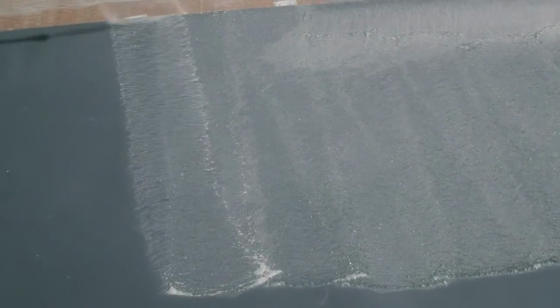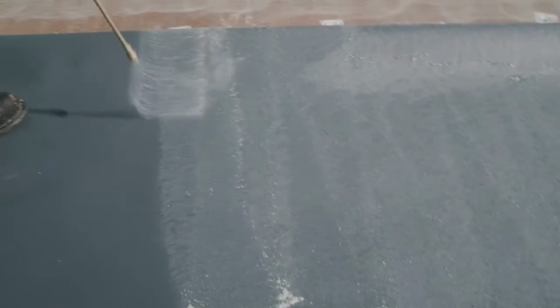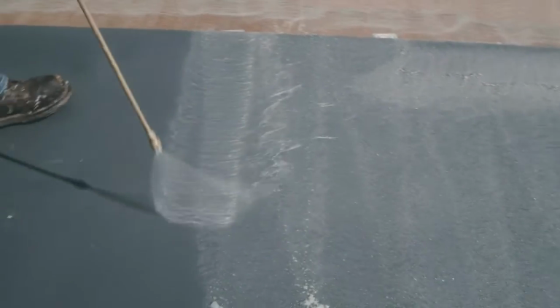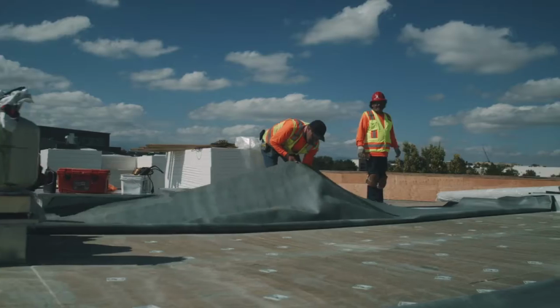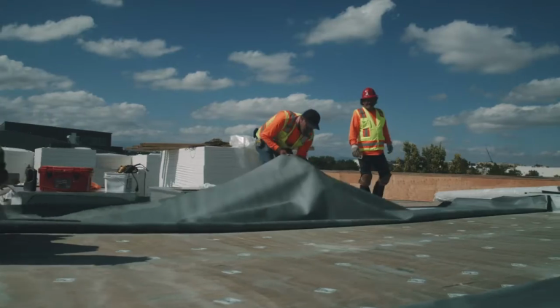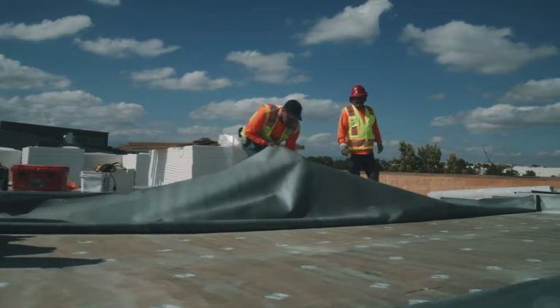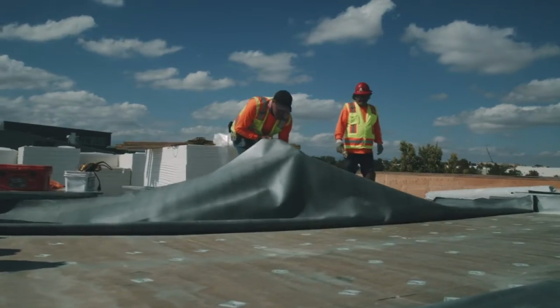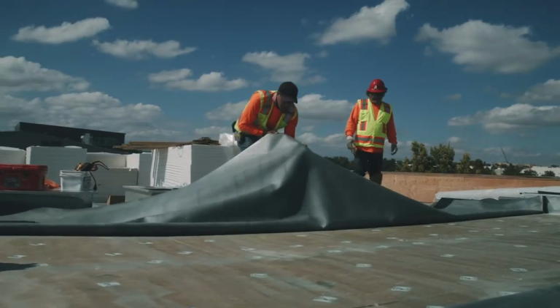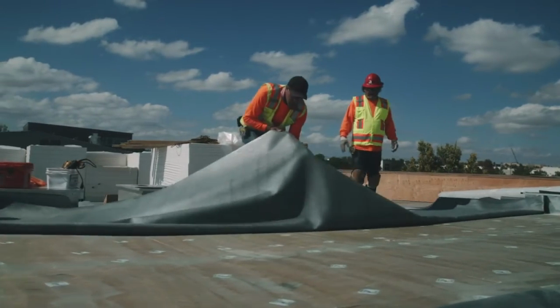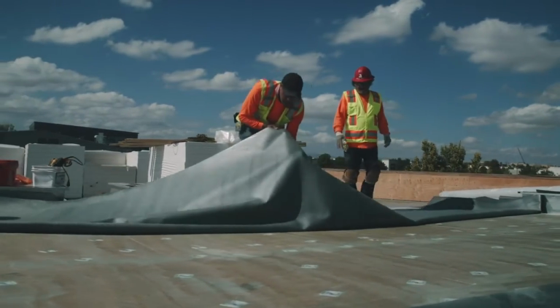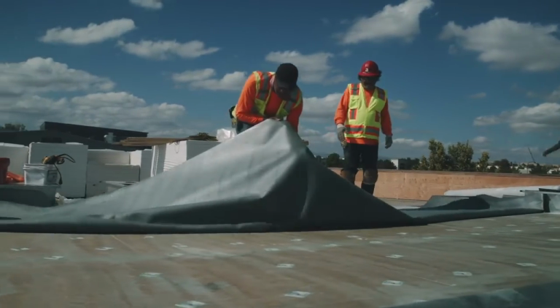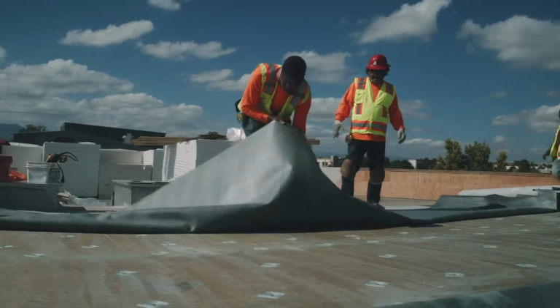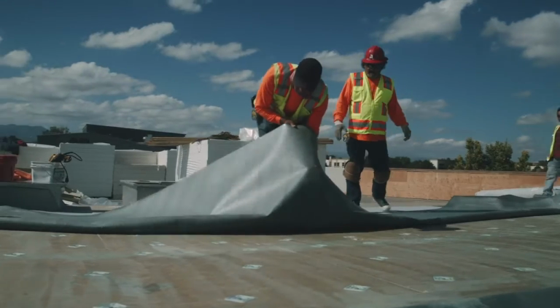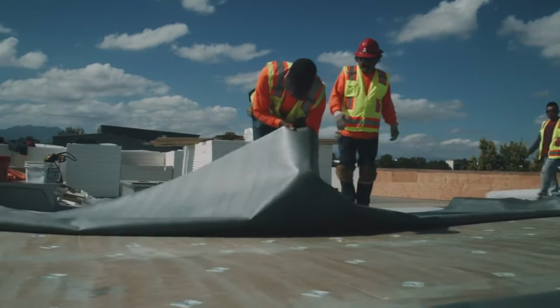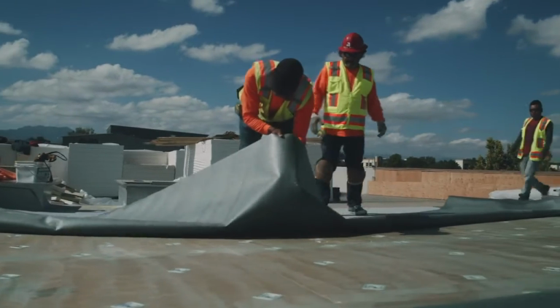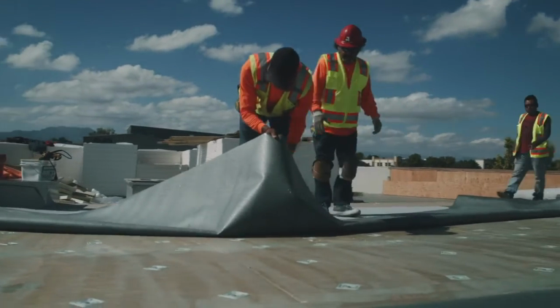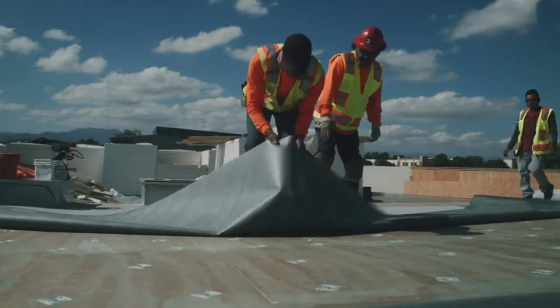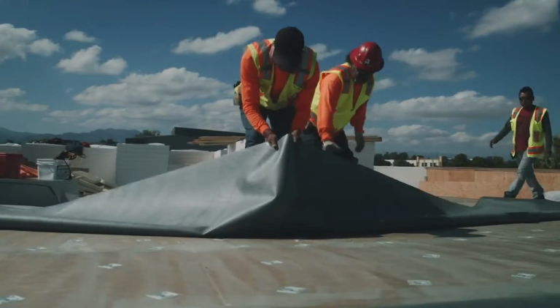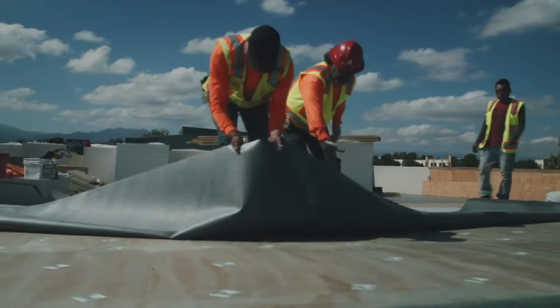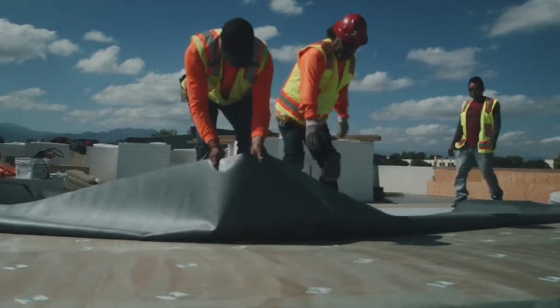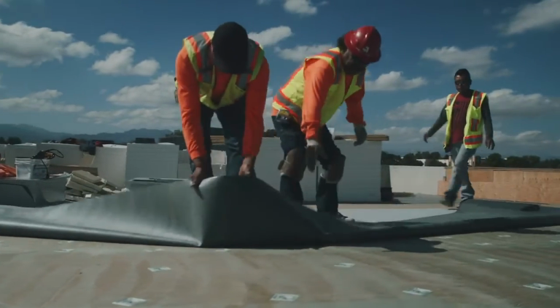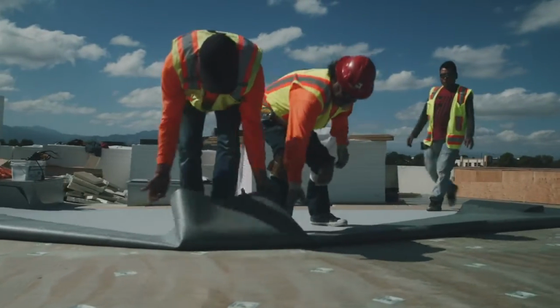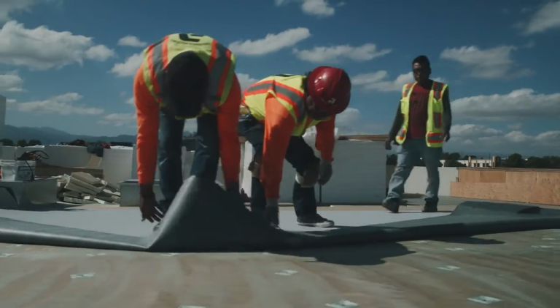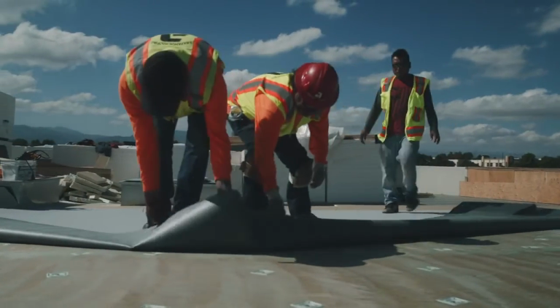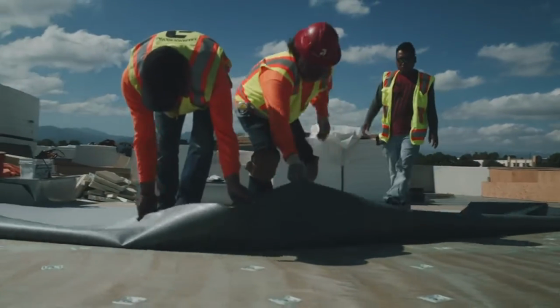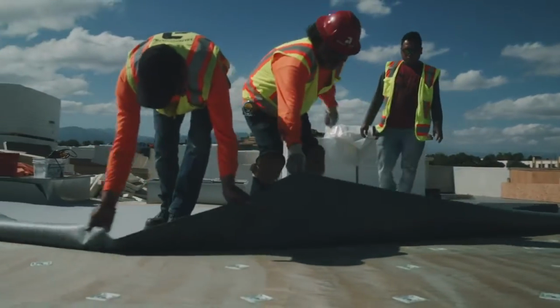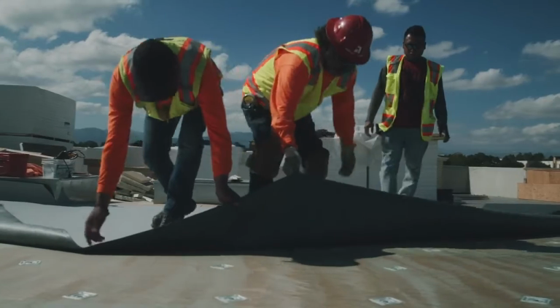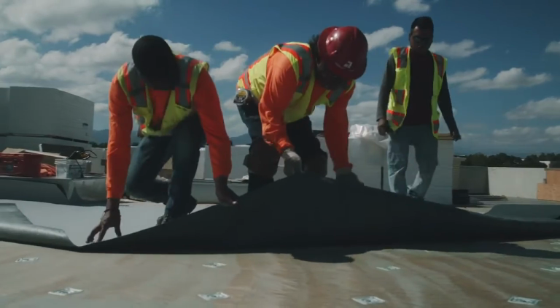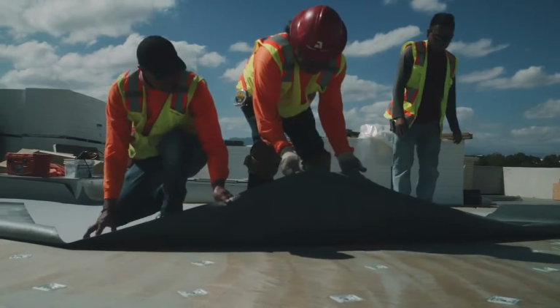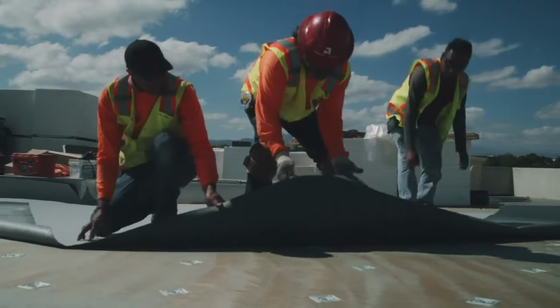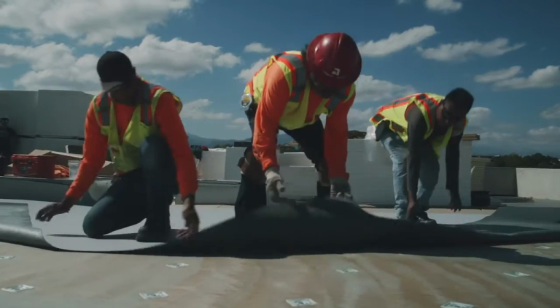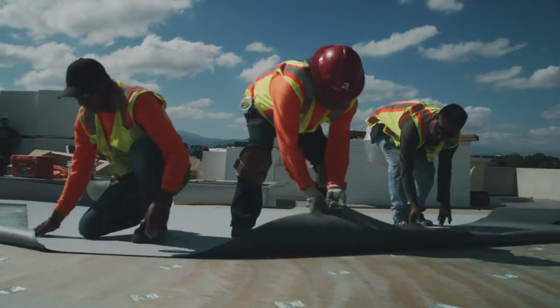JM All-Season can be used year-round because it can flash off in about five minutes under temperatures as cold as 25 degrees Fahrenheit, giving you a chance to get more jobs during the cold seasons.